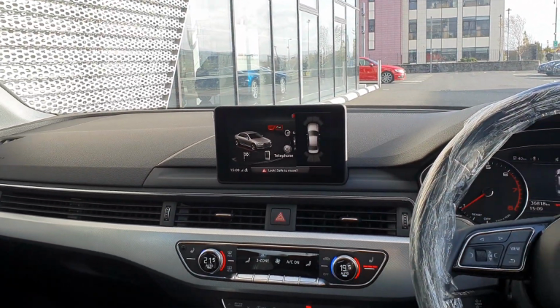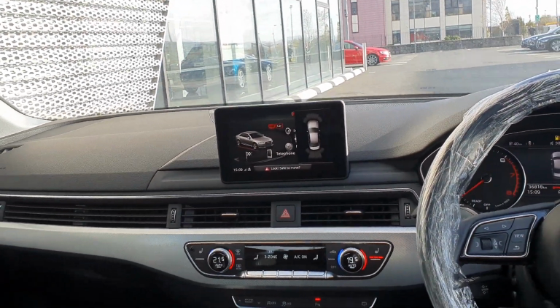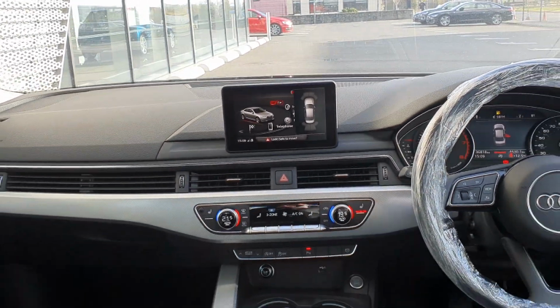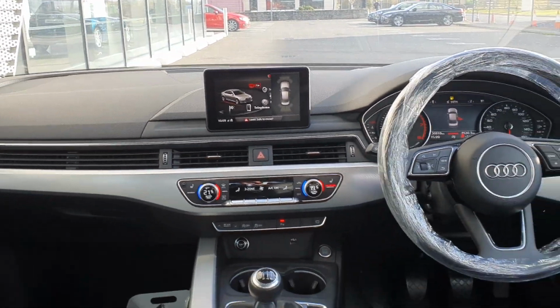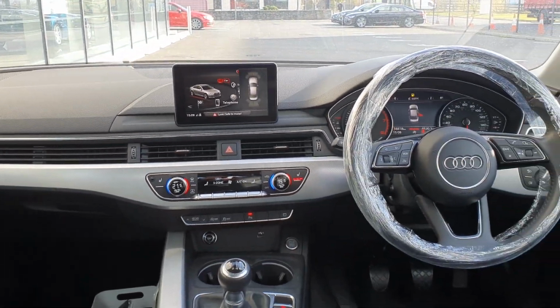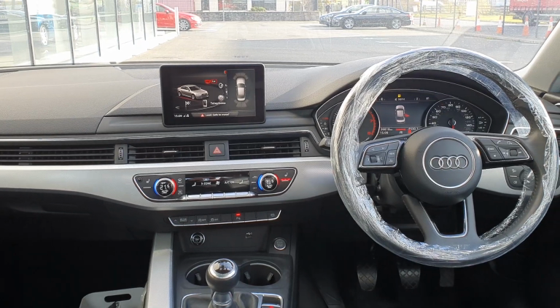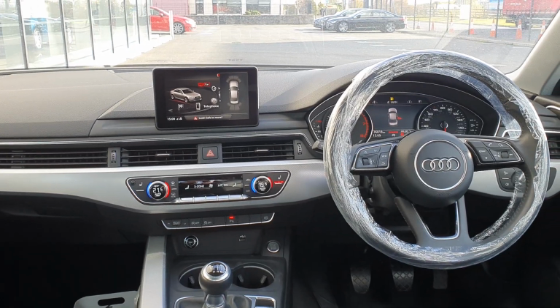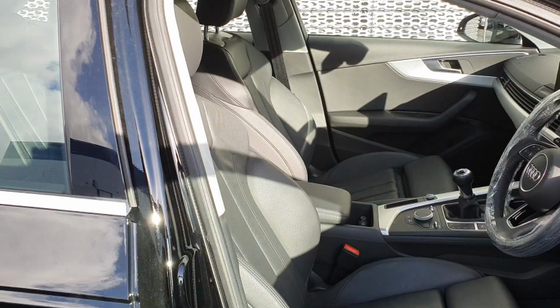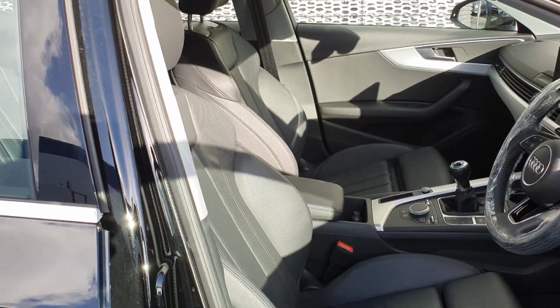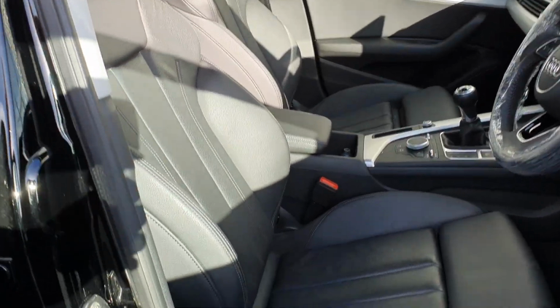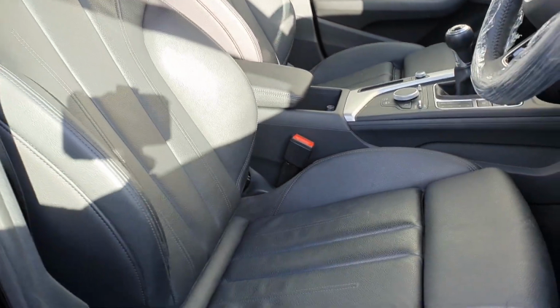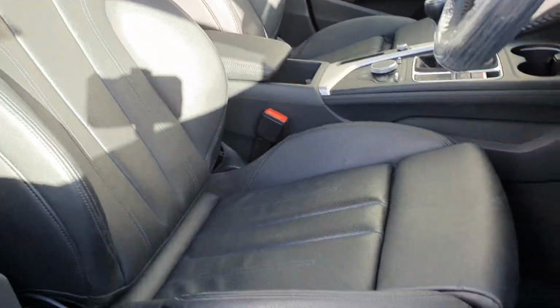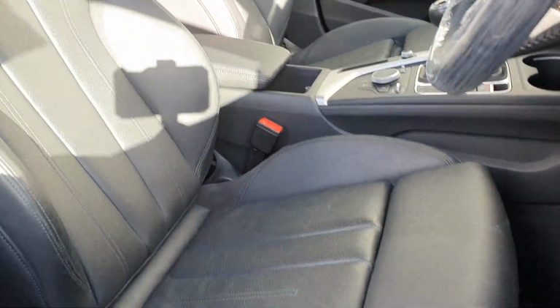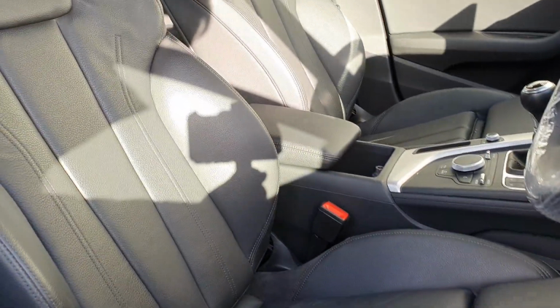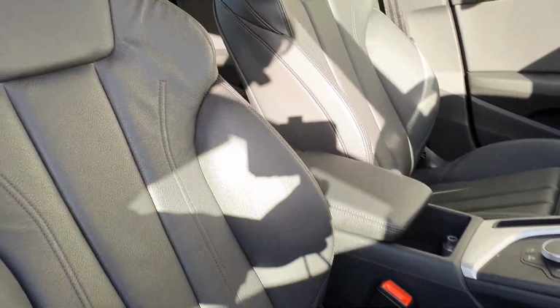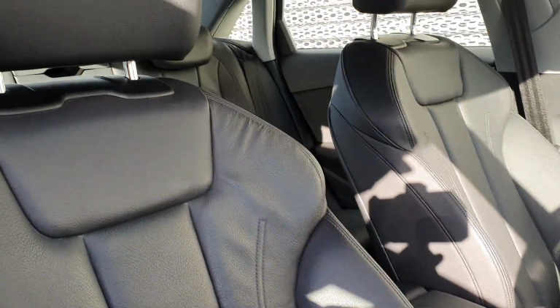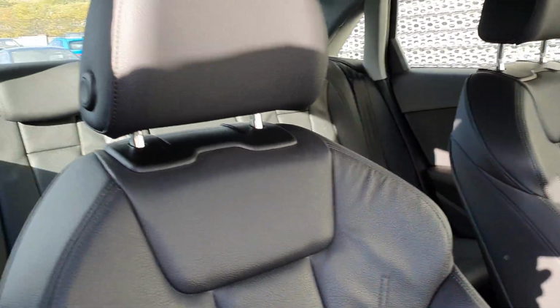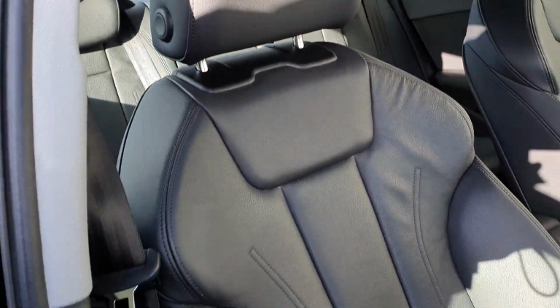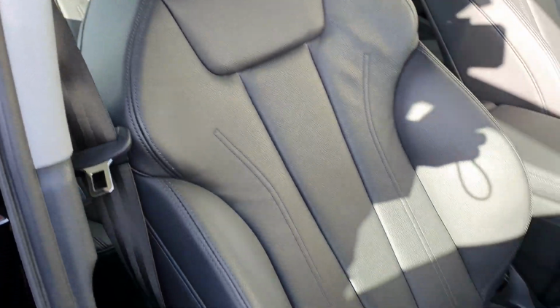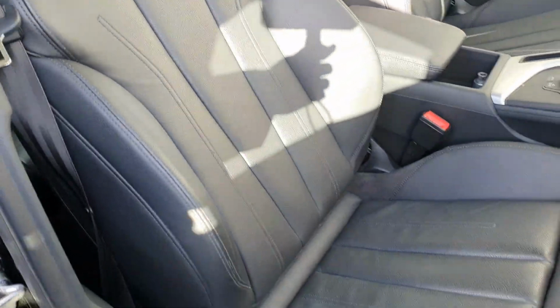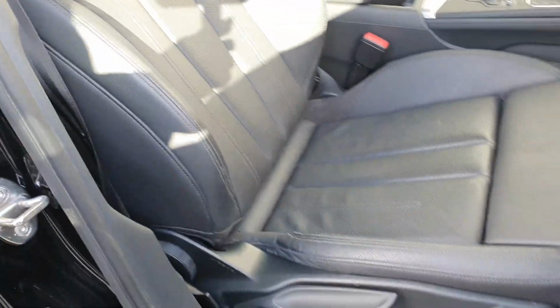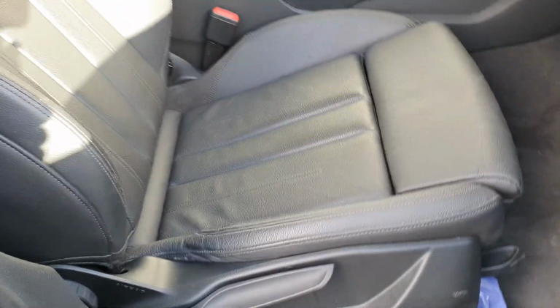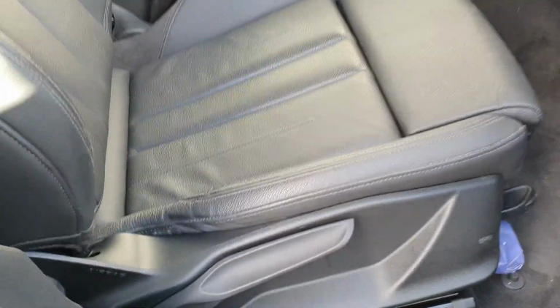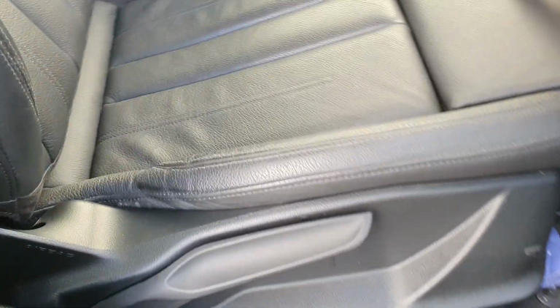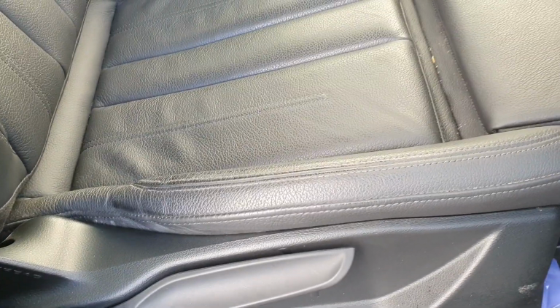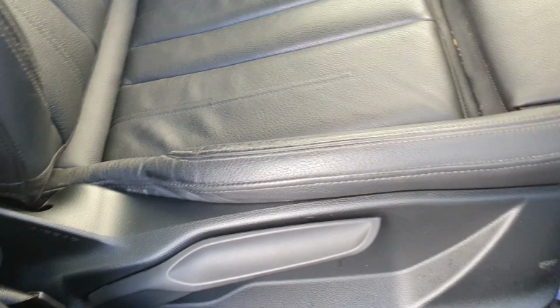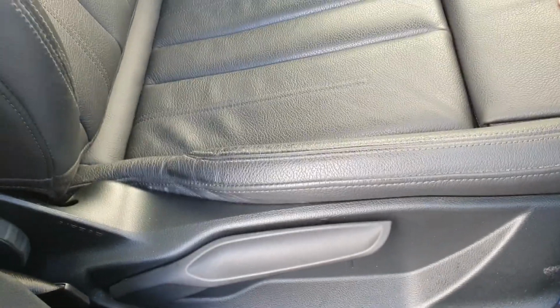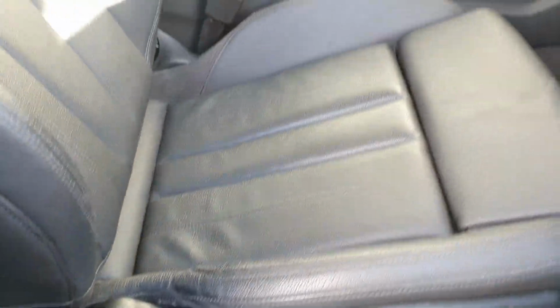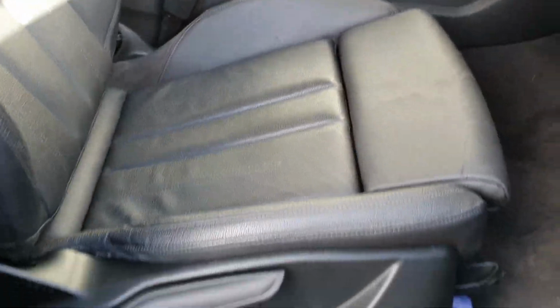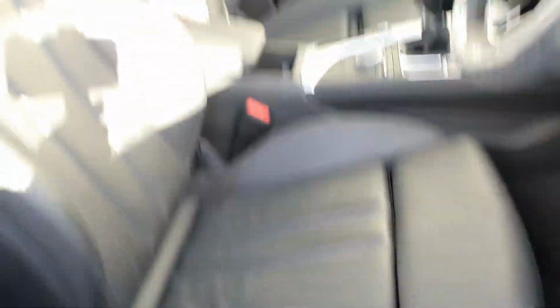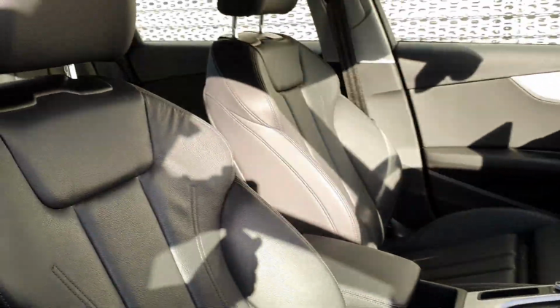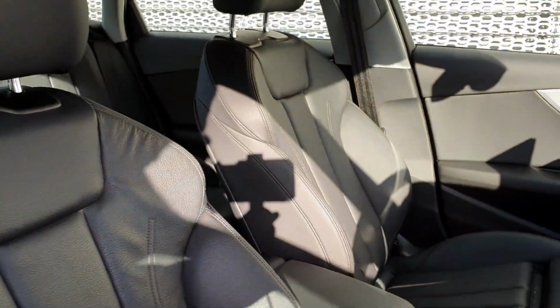The front seats are extremely comfortable — I'll give you a quick glance at those. With the Sport model, sport seats were standard, so these are very nice full leather seats. There's an under-thigh extension you can pull out behind your knee. Very adjustable and very comfortable too.